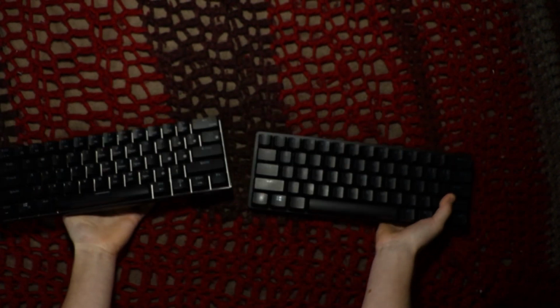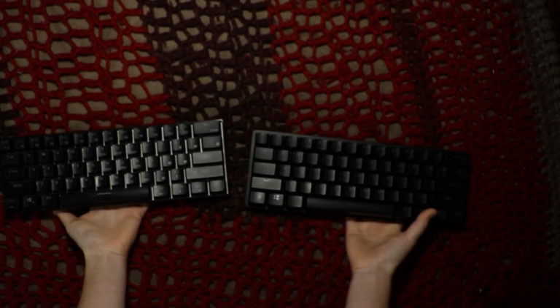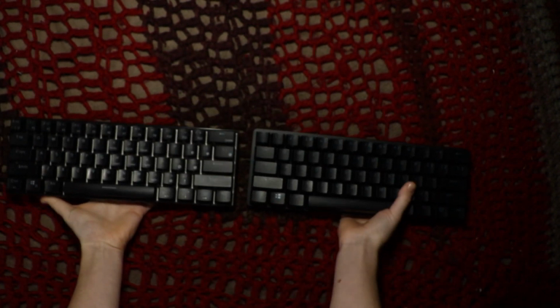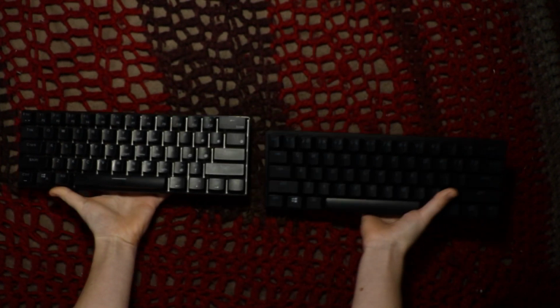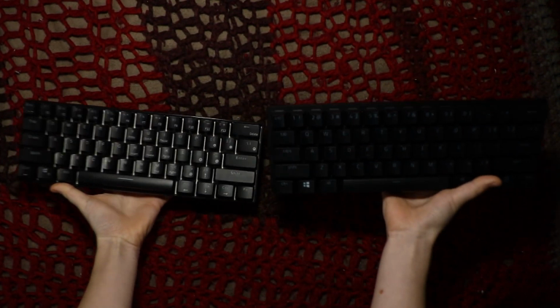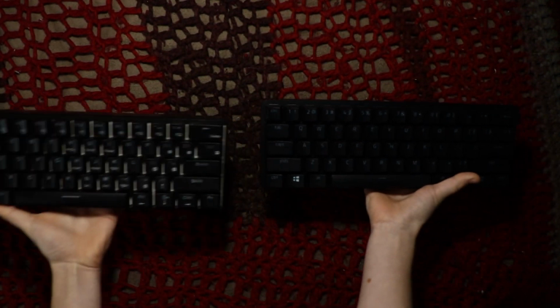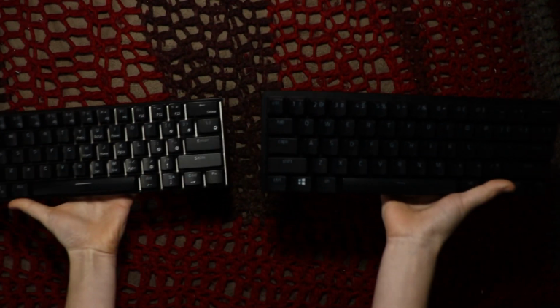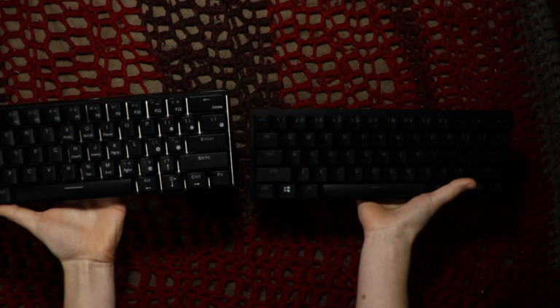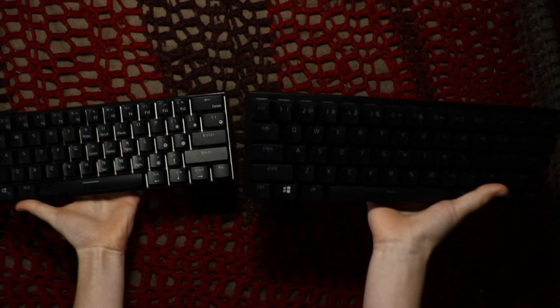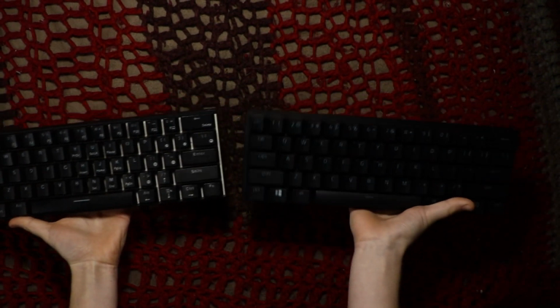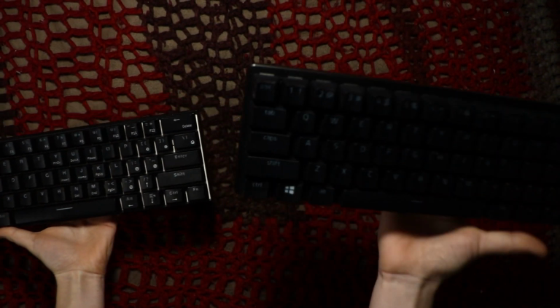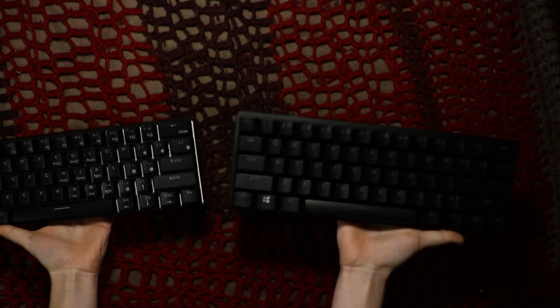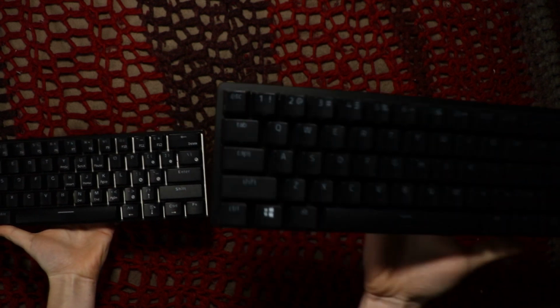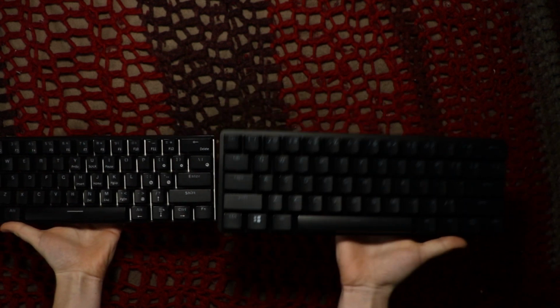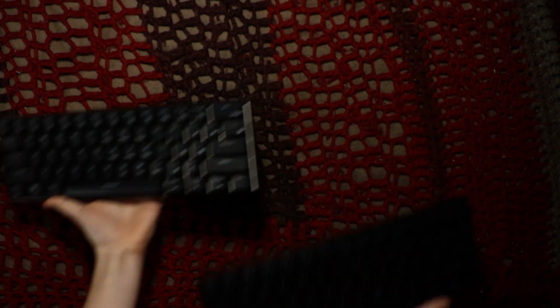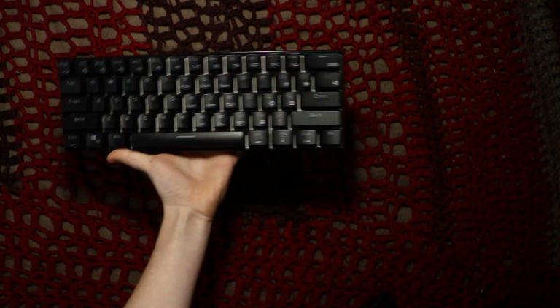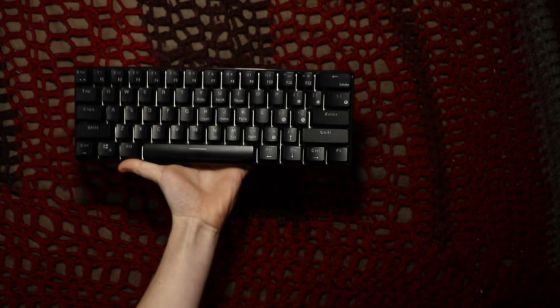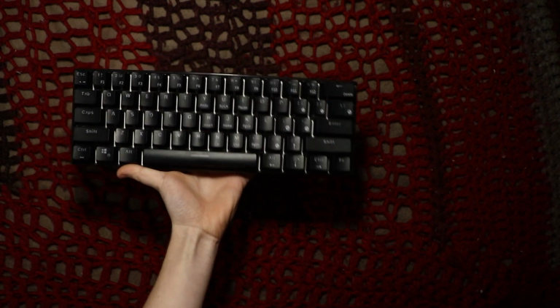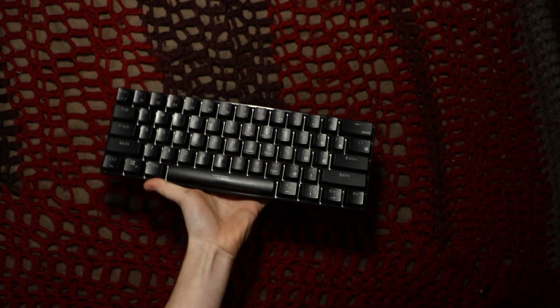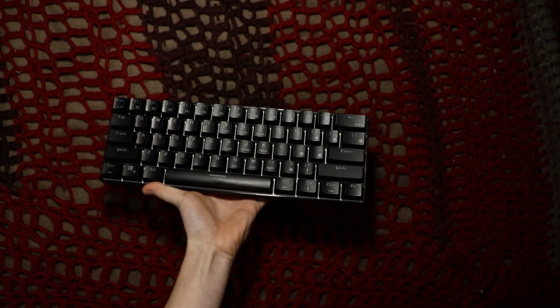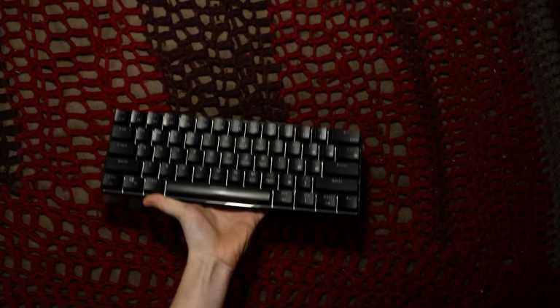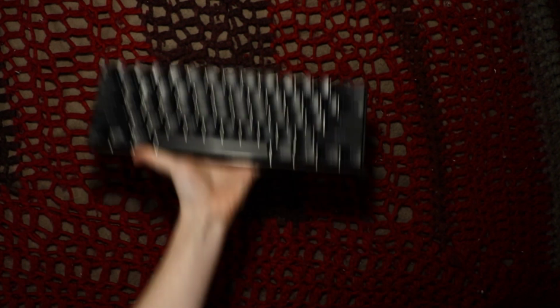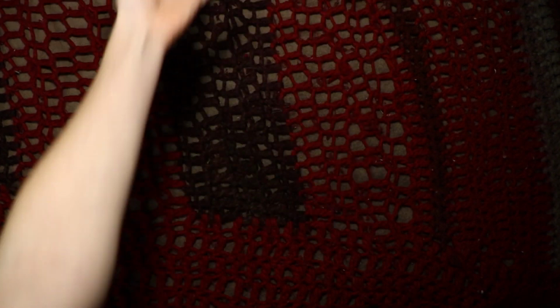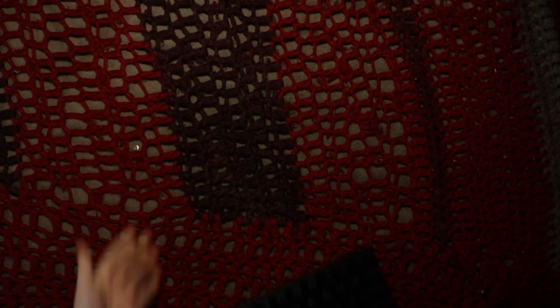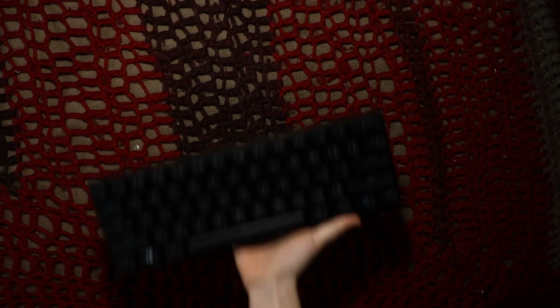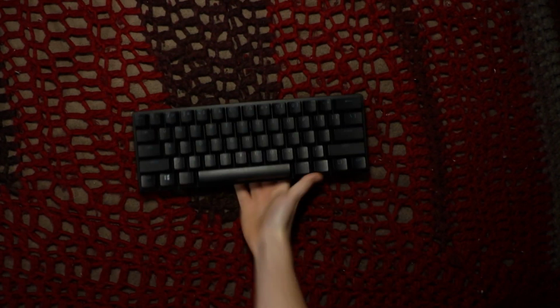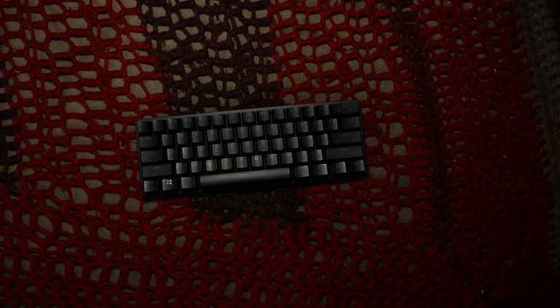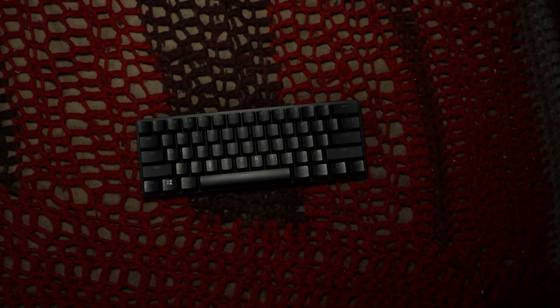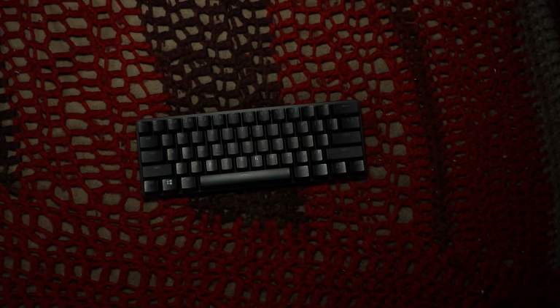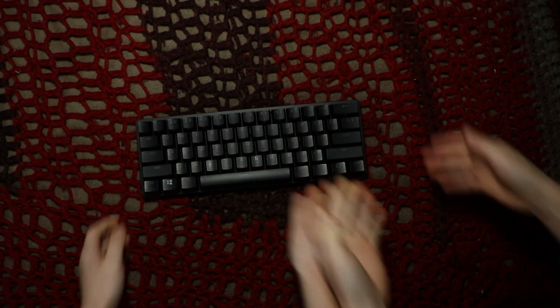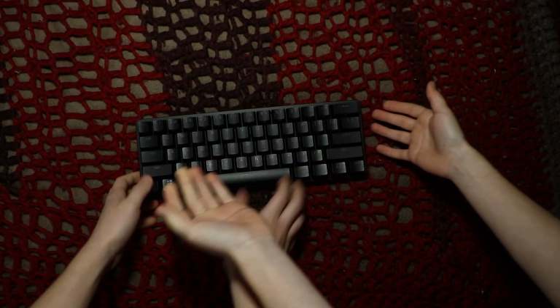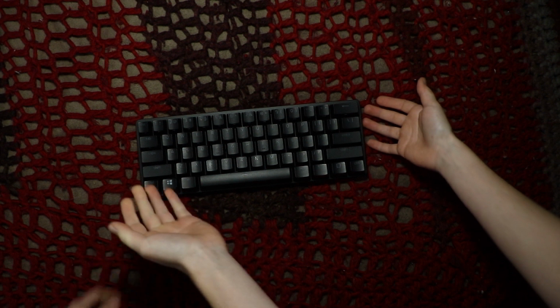Let's compare the weight to the Royal Kludge 61. Oh, definitely lighter. And when I got that keyboard I thought it was light and small. I like this thing — new winner!